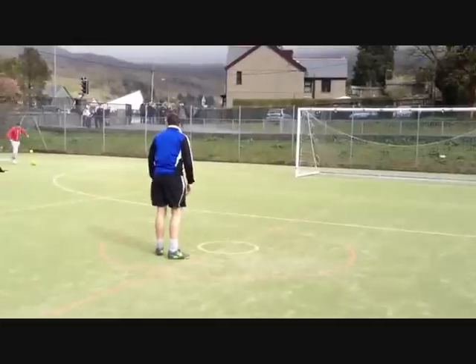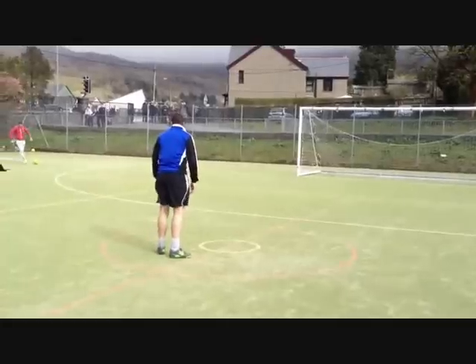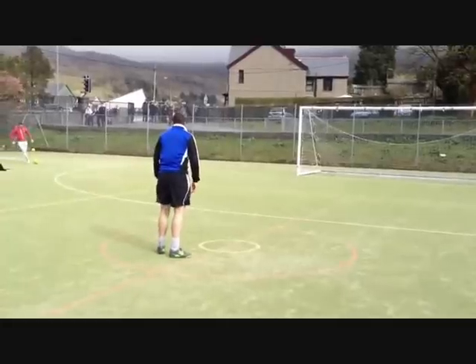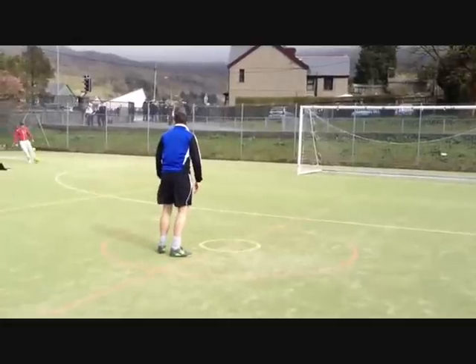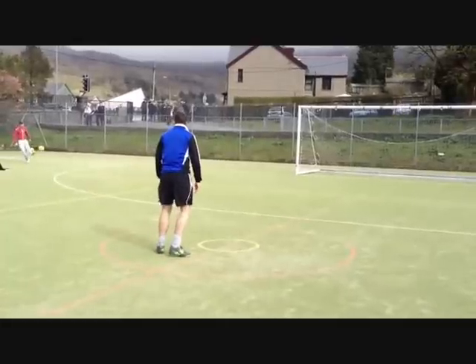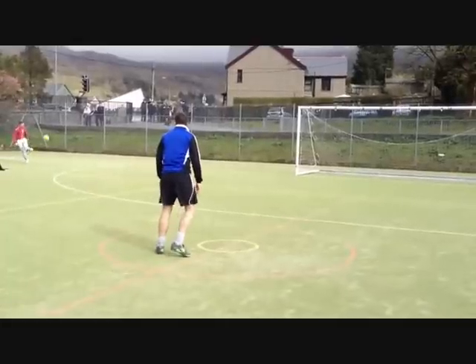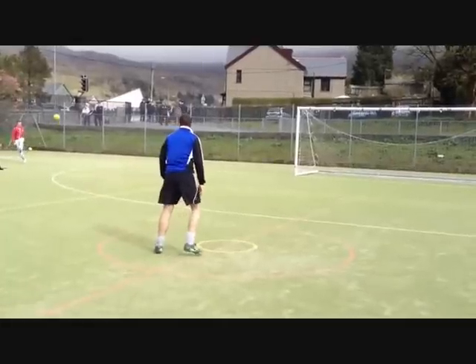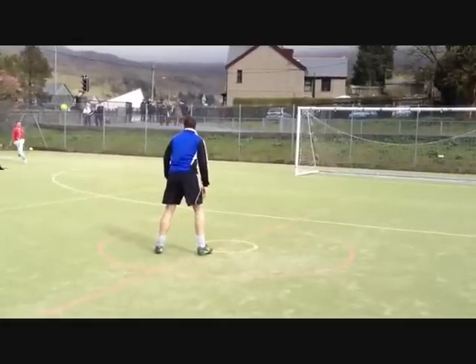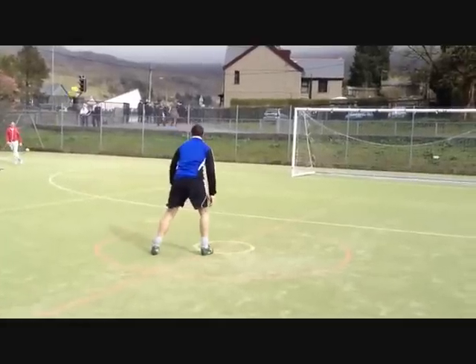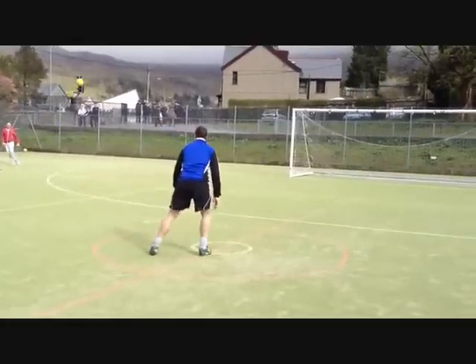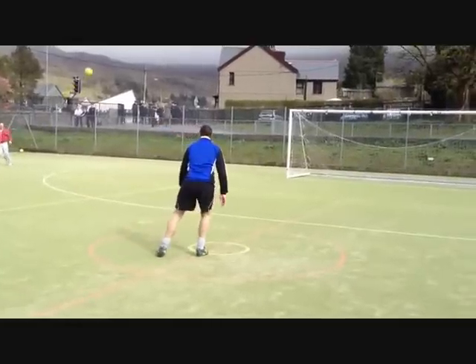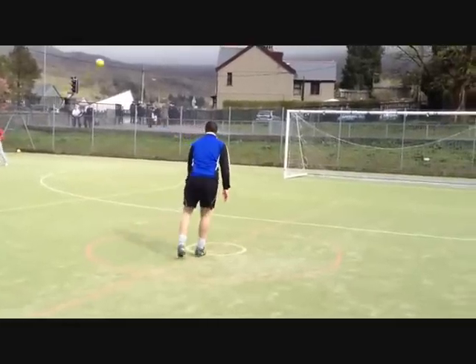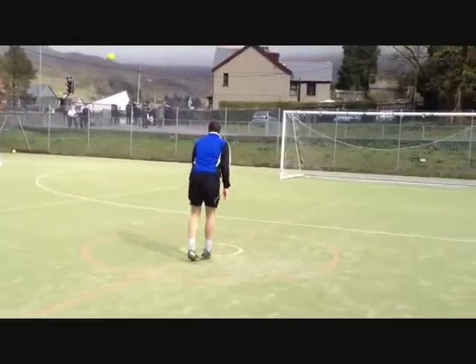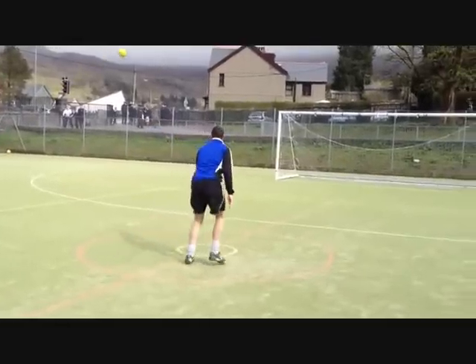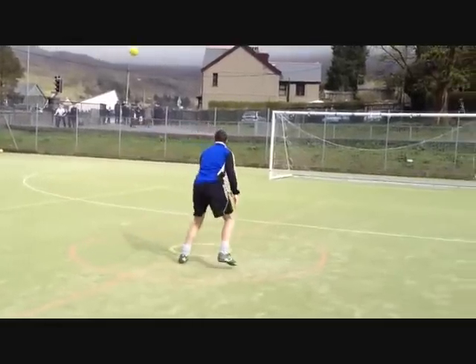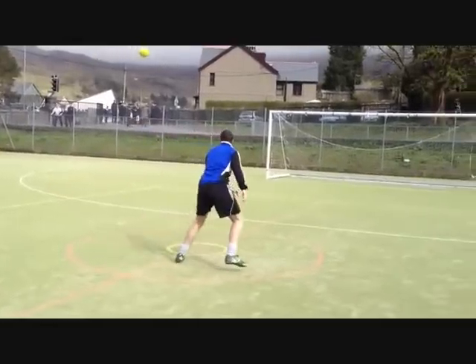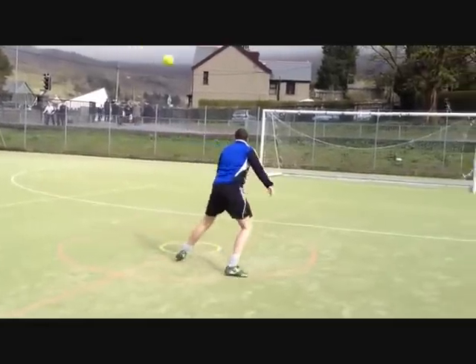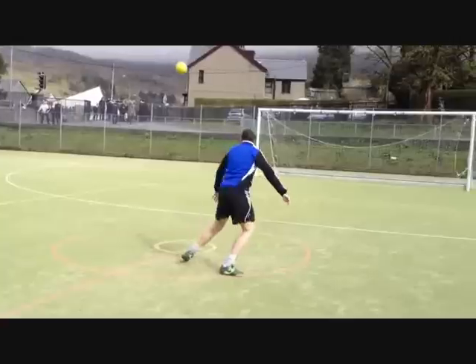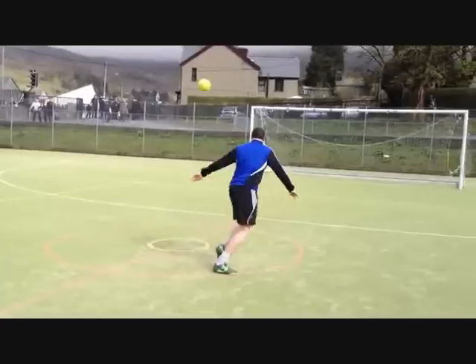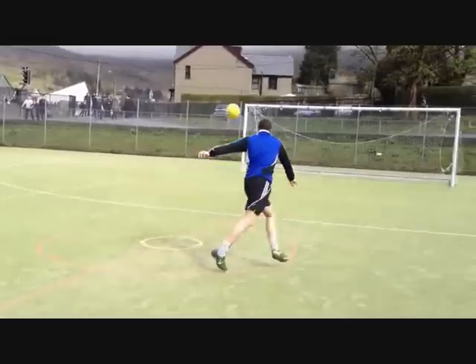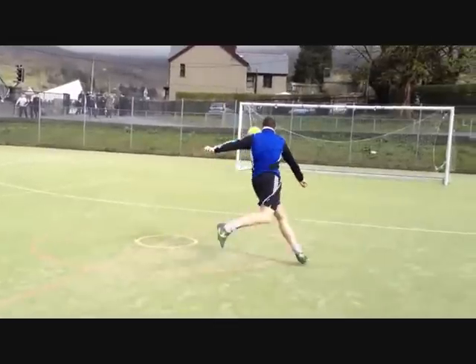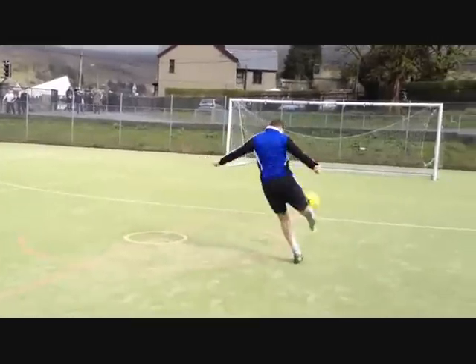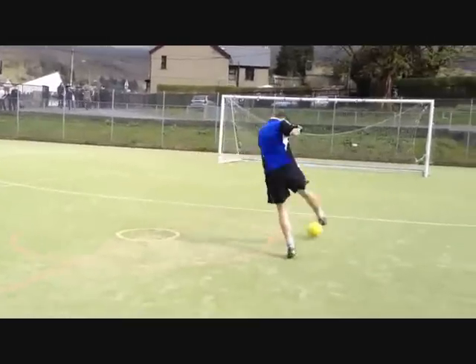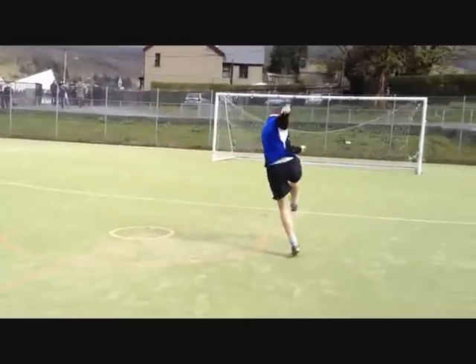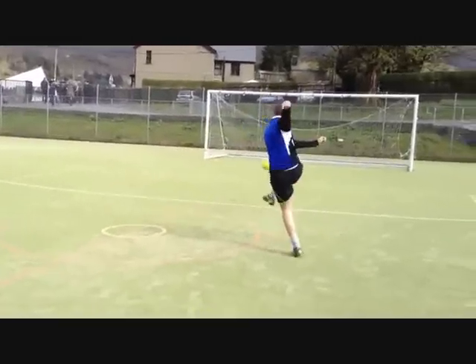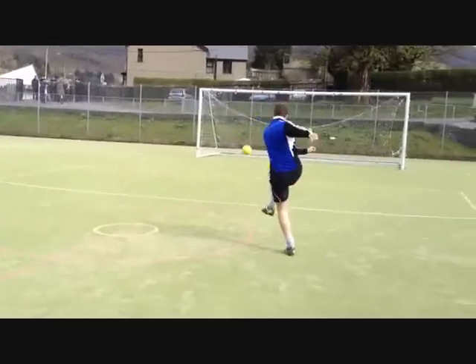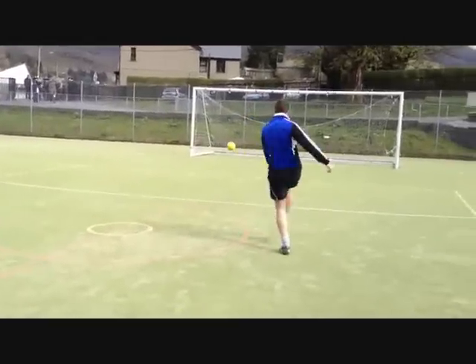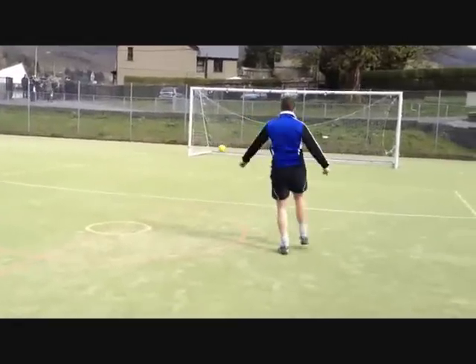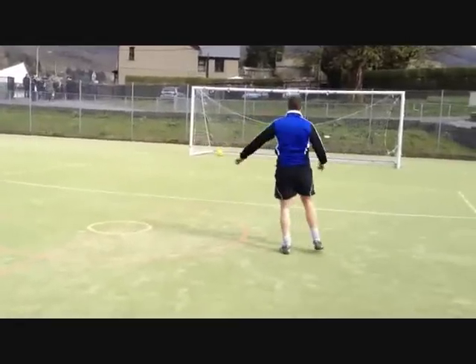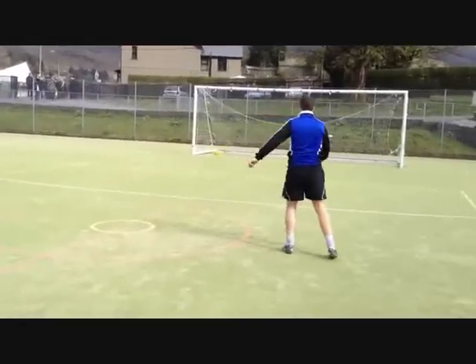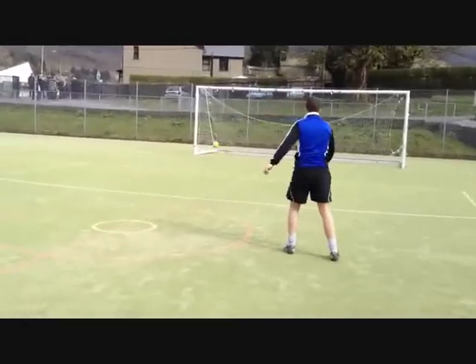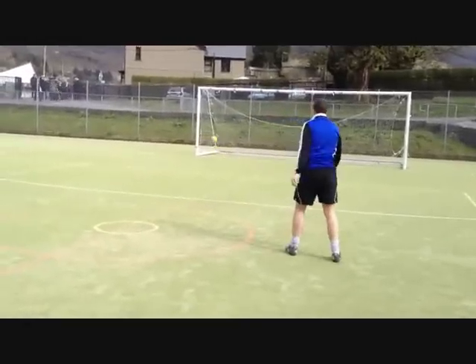After mastering the technique from a short distance, and when you're confident enough, progress to a game situation with someone crossing the ball and hit the ball without it bouncing. This takes hours and hours of practice to perfect.